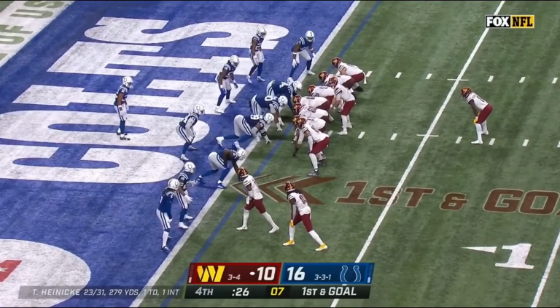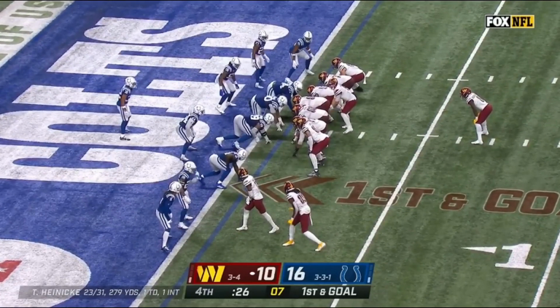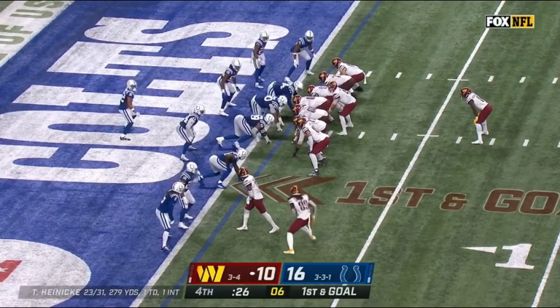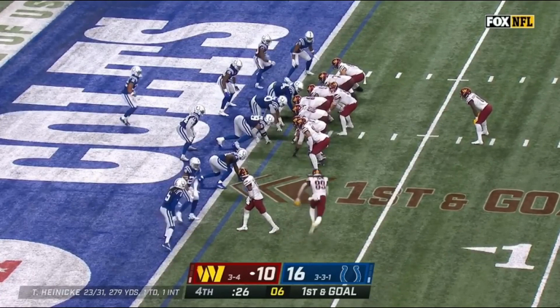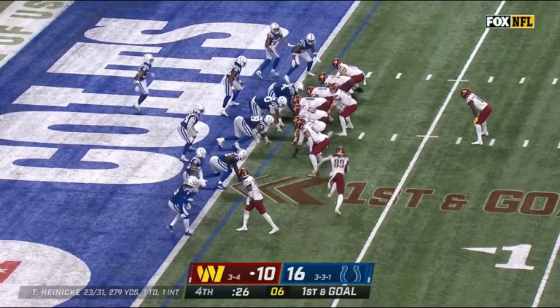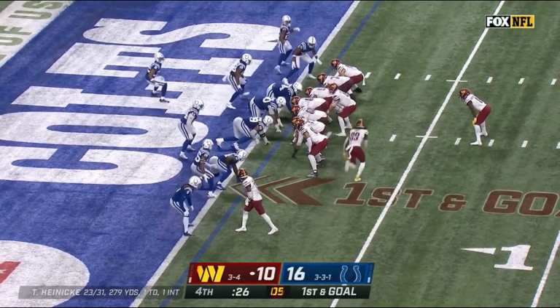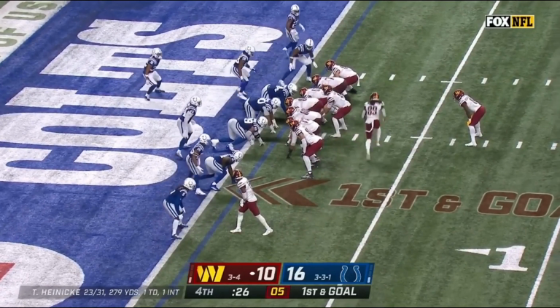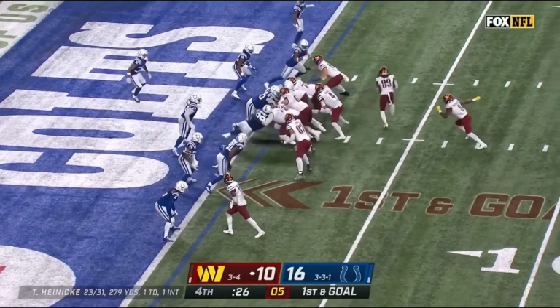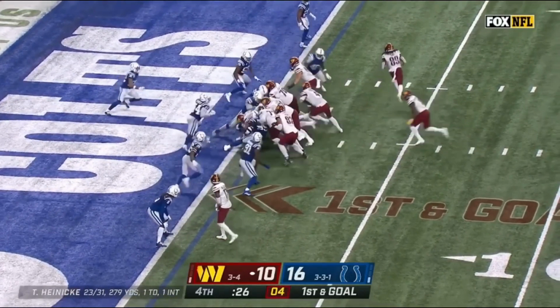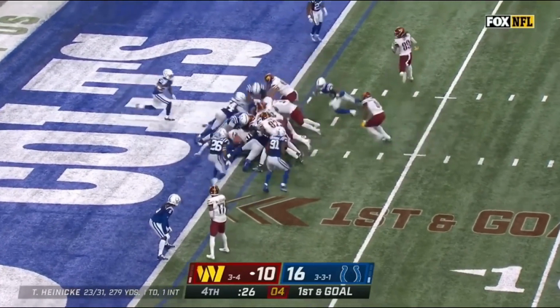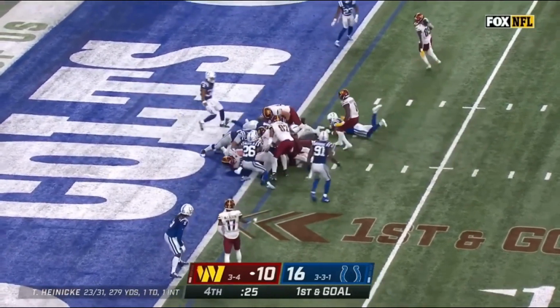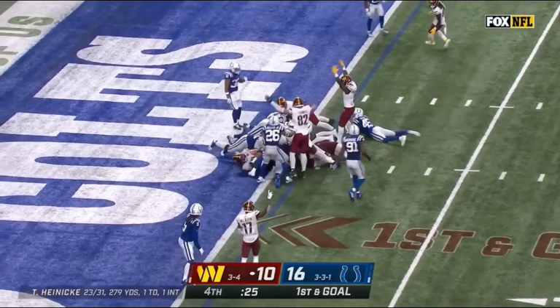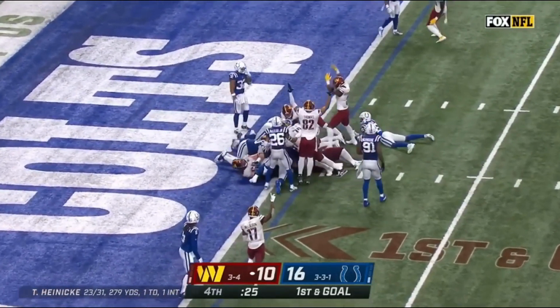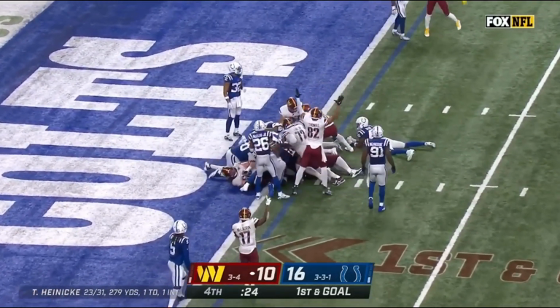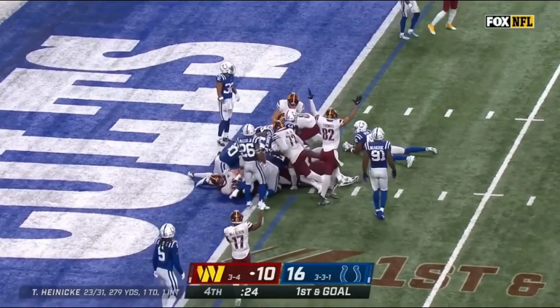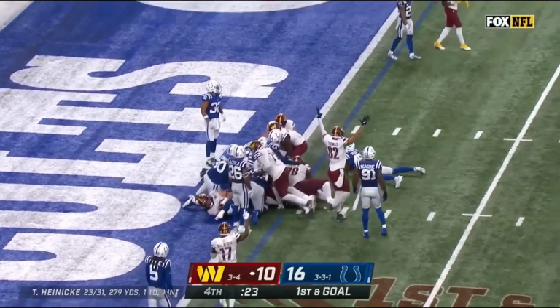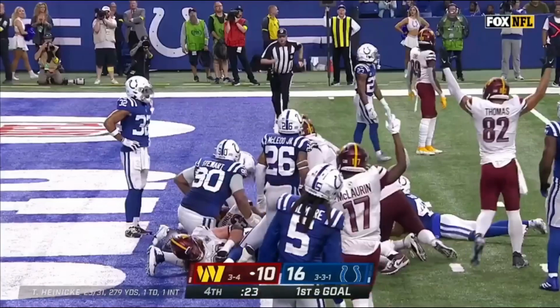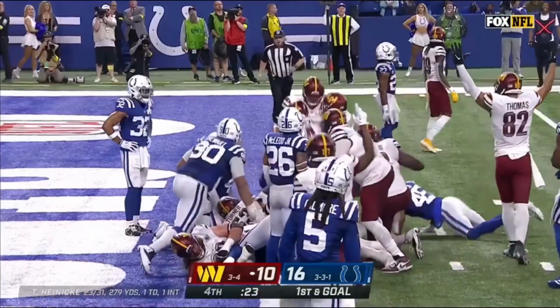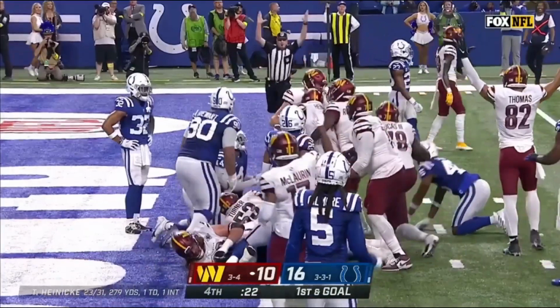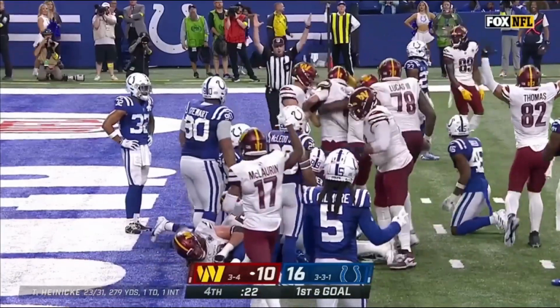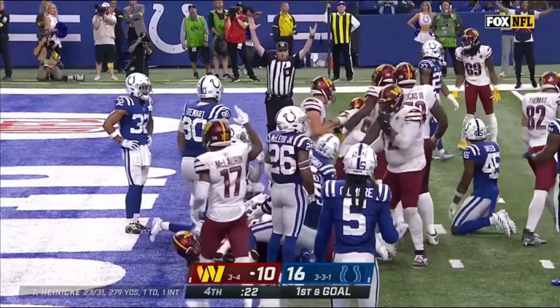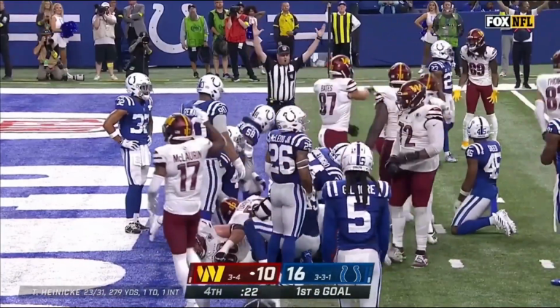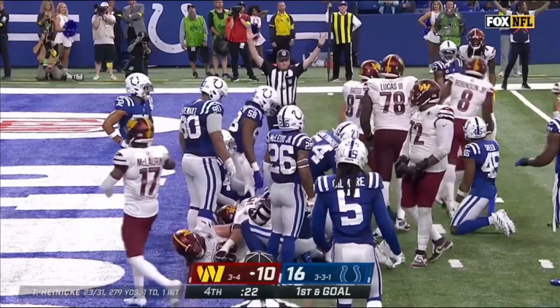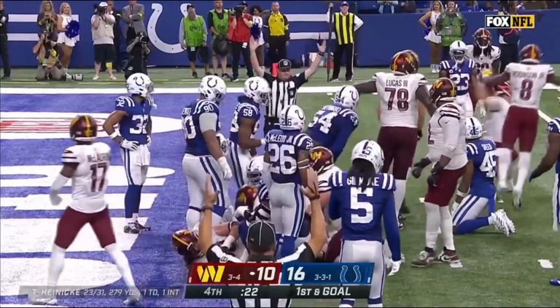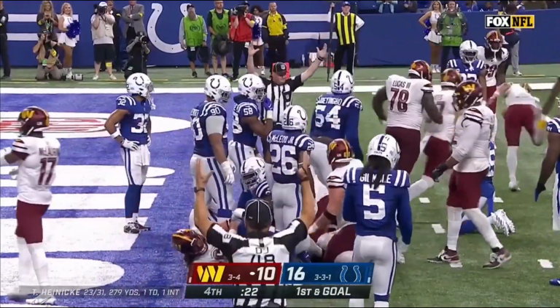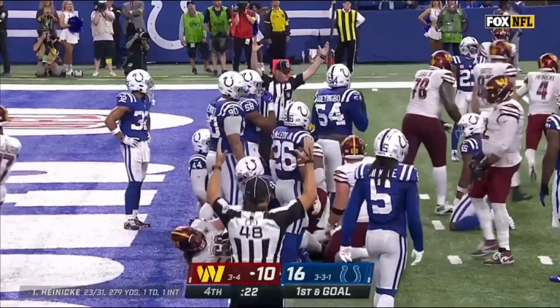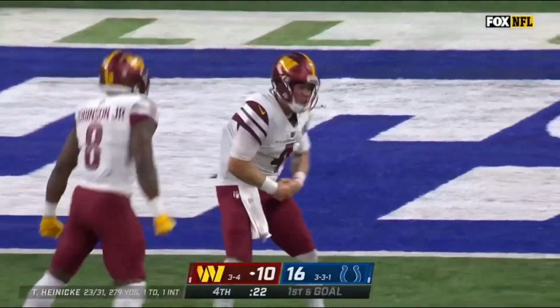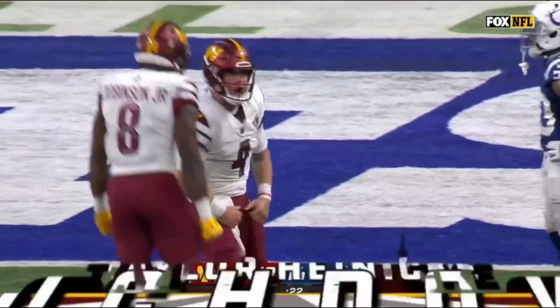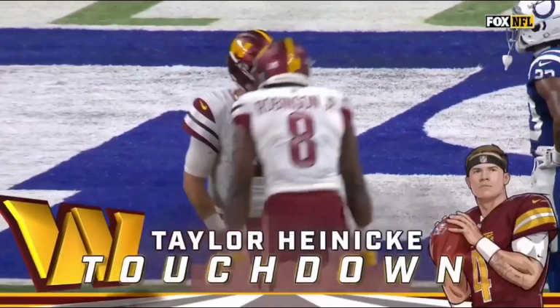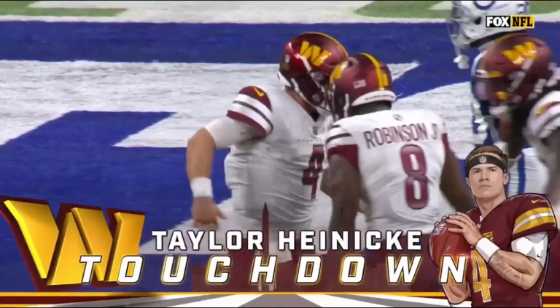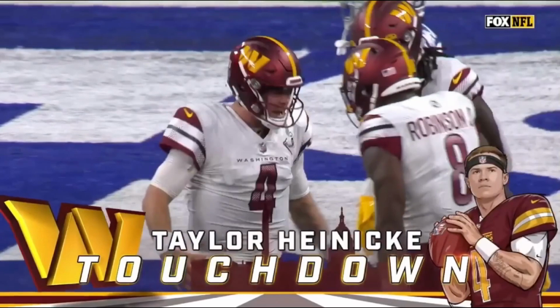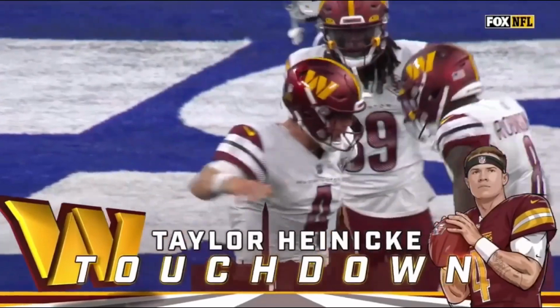They call him a bulldozer. Will they give him the football? No — it'll be Heineke! Heineke, no signal. Yes! They say he's in. It'll be reviewed. But for the moment, touchdown Washington!